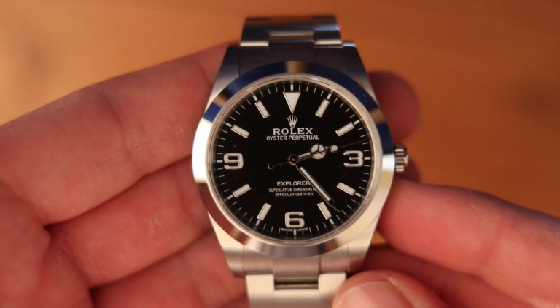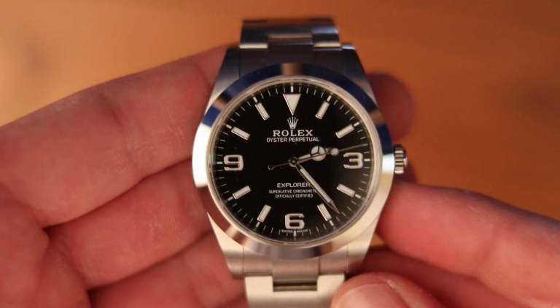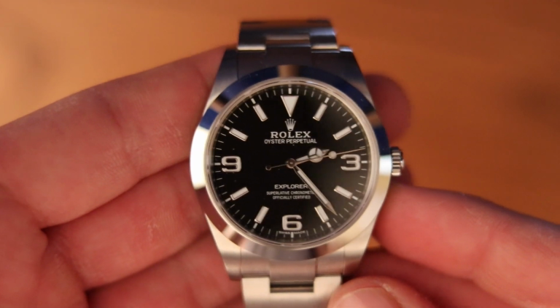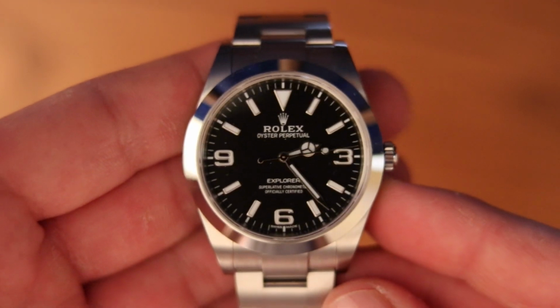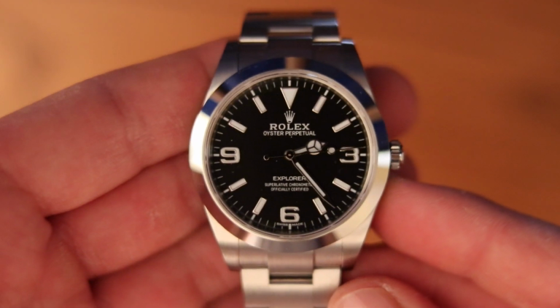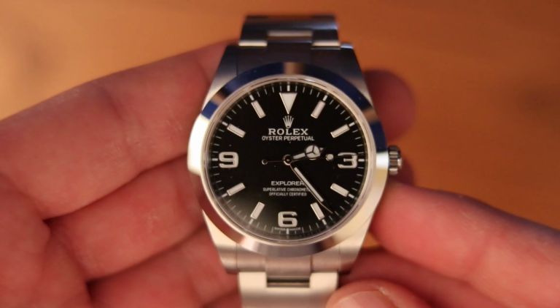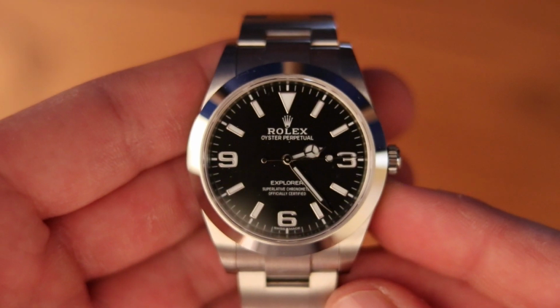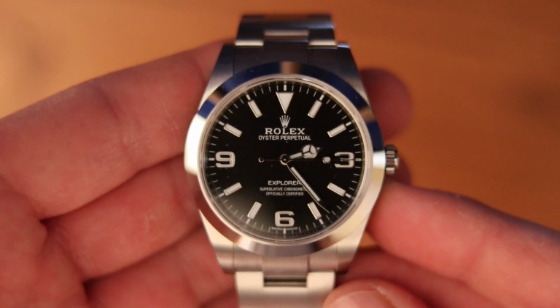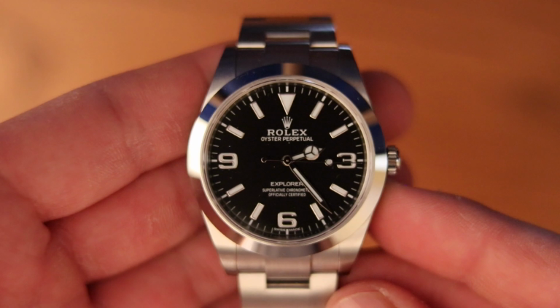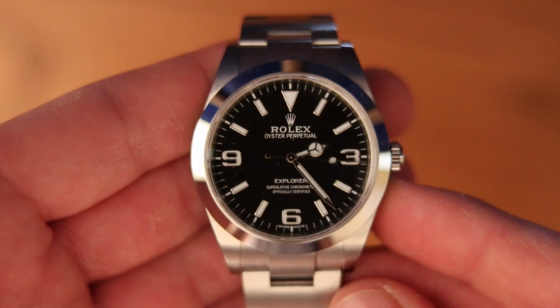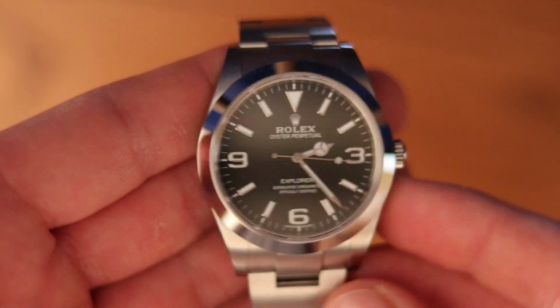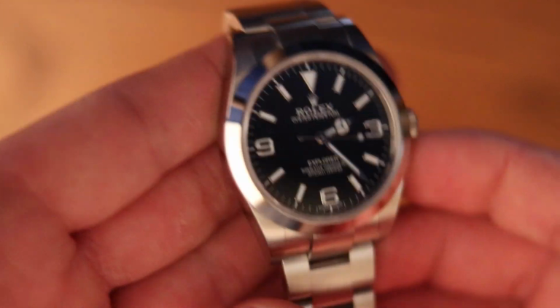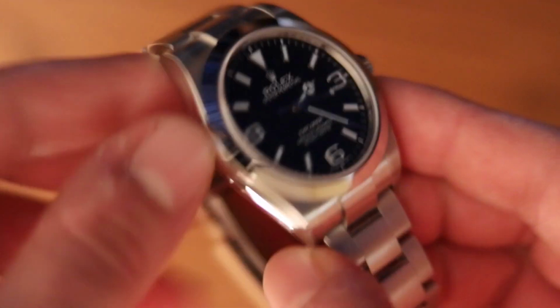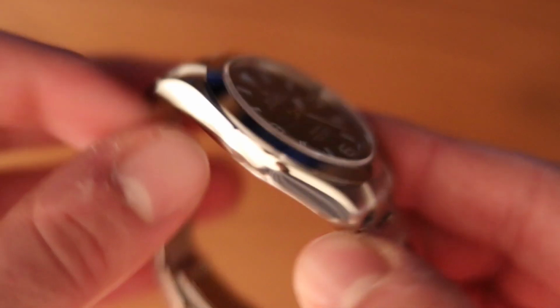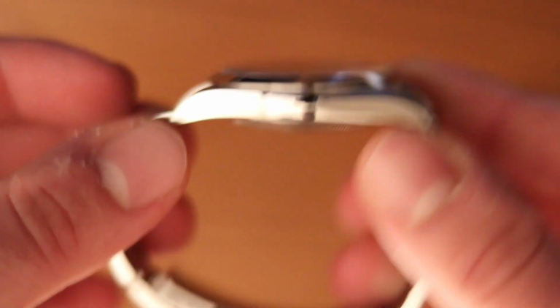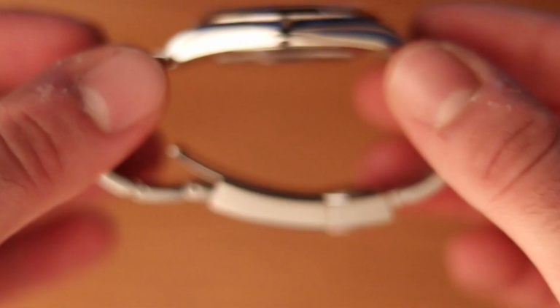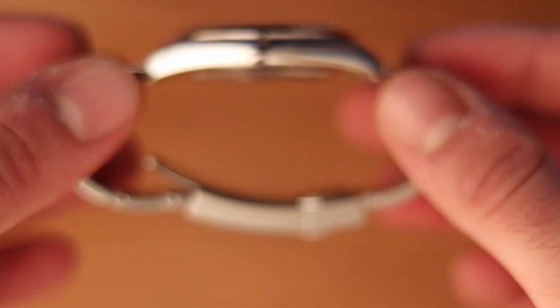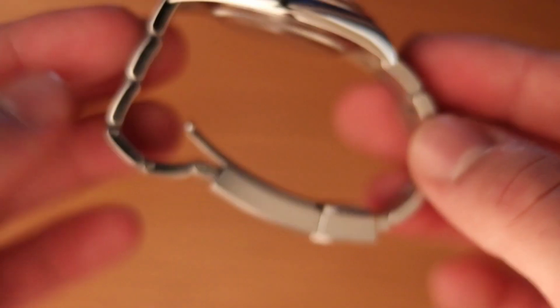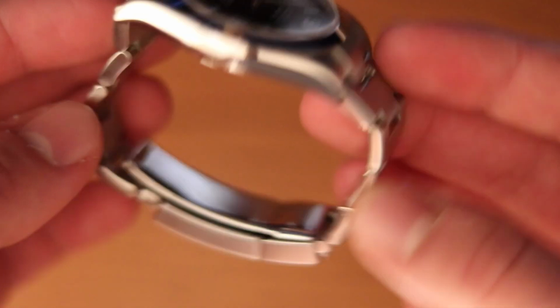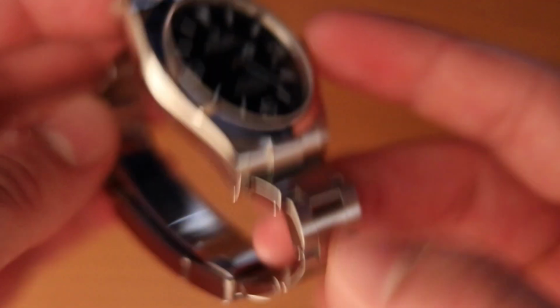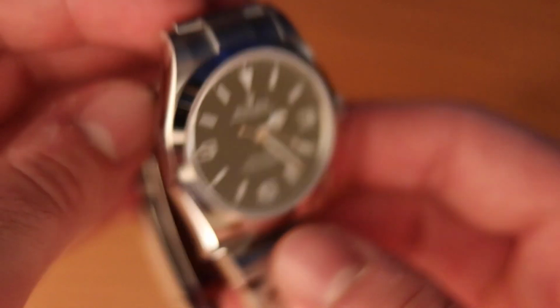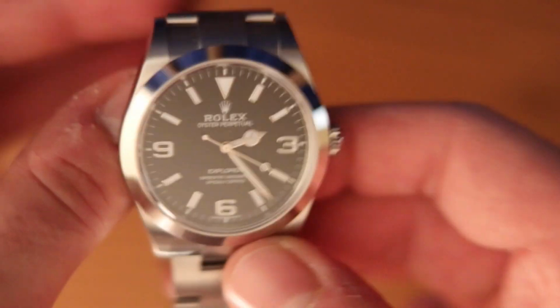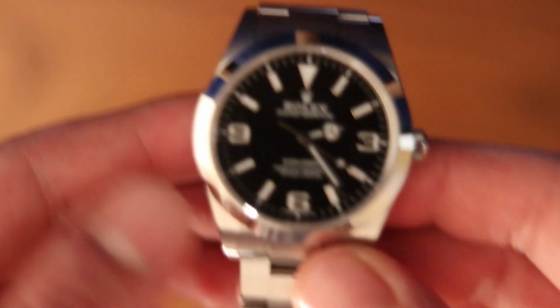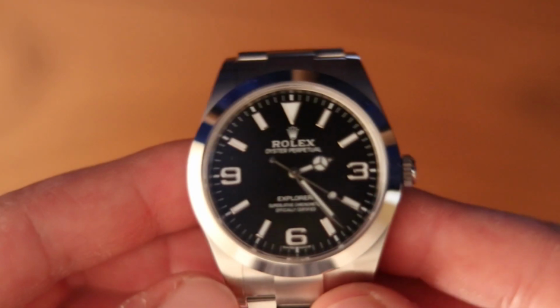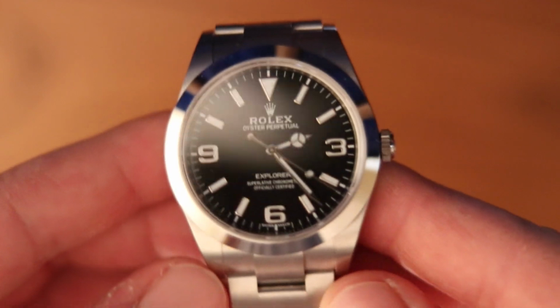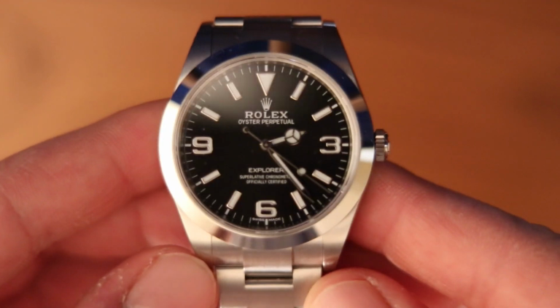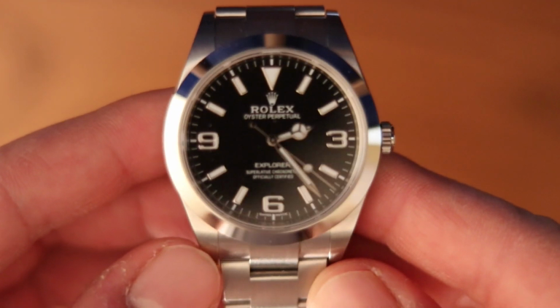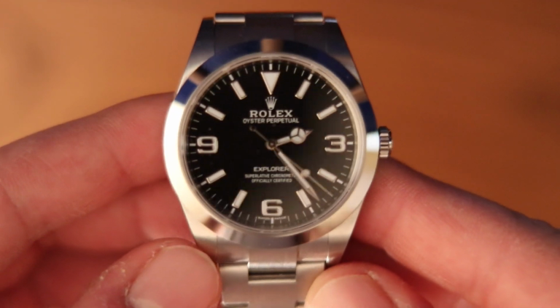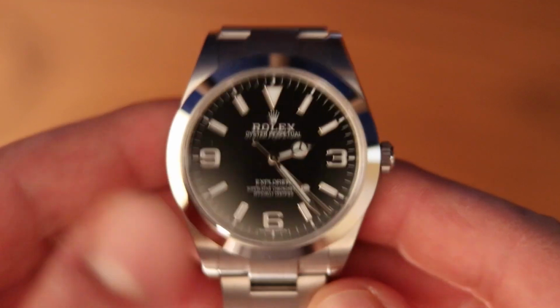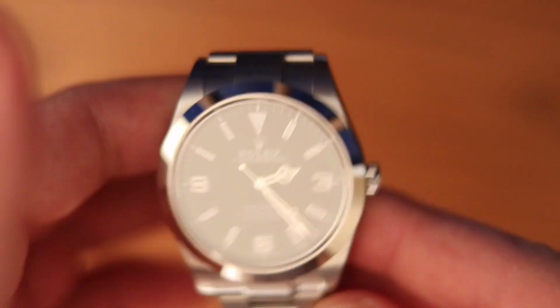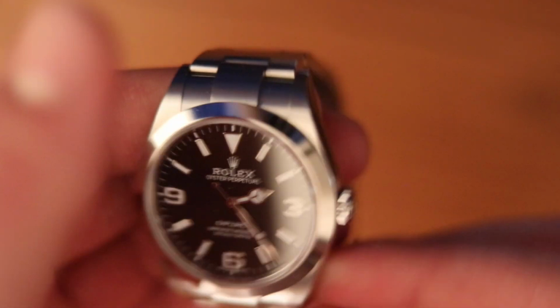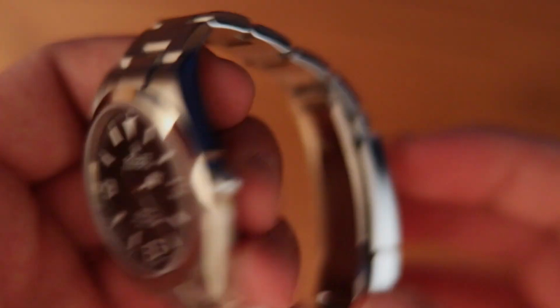This is my friend's Rolex Explorer 1. And despite the bracelet being sized for a motorcycle grip, it's my favorite watch. So why don't I take this opportunity to film a palm shot and talk about it?